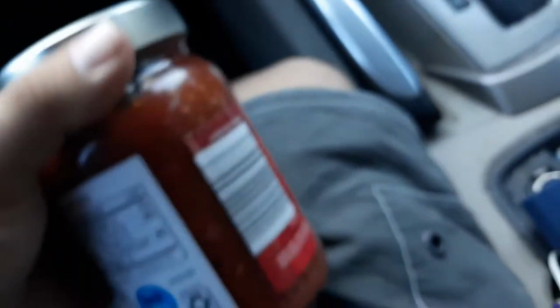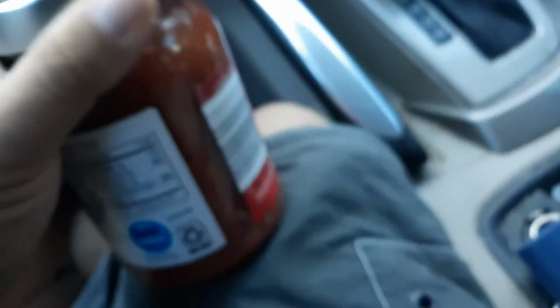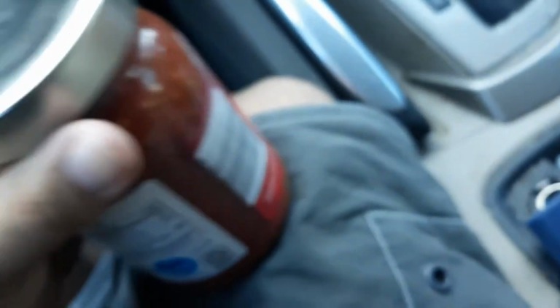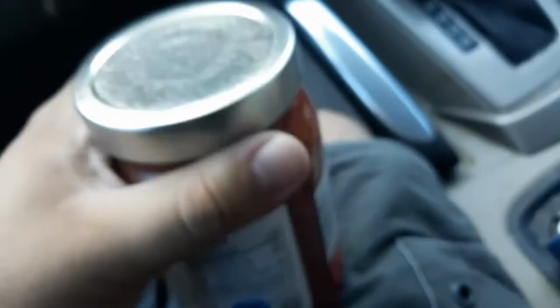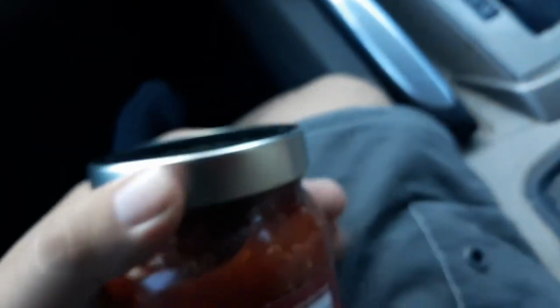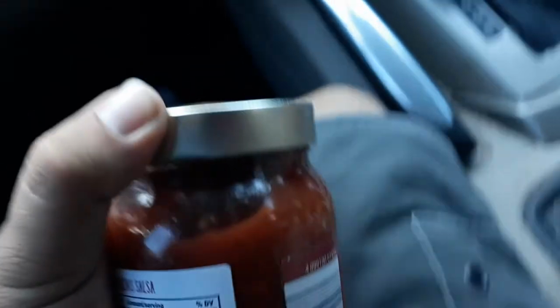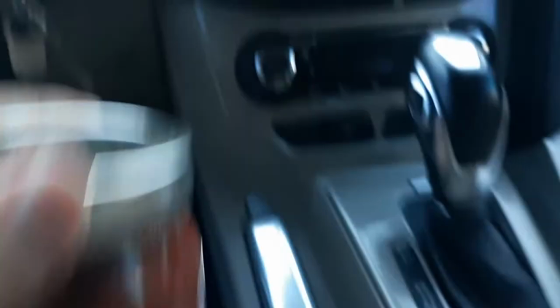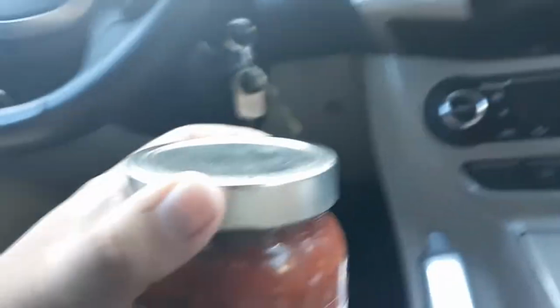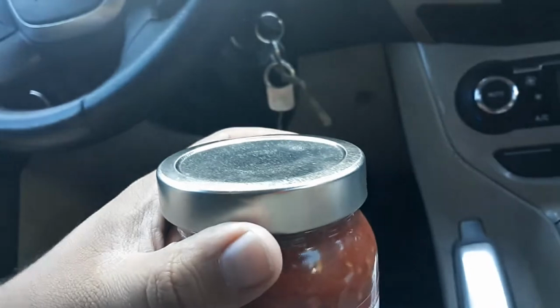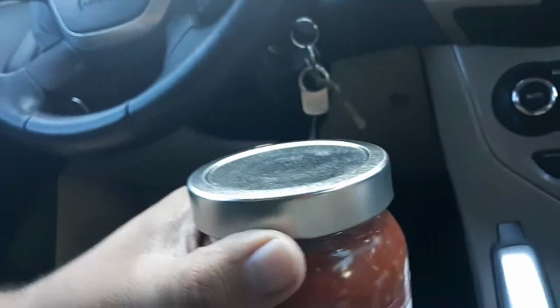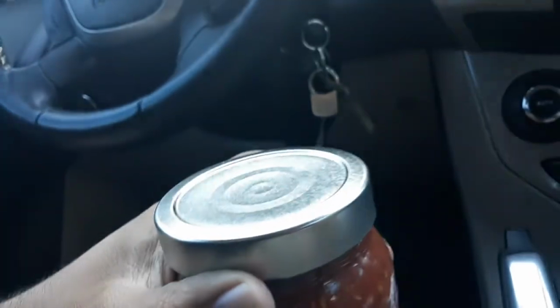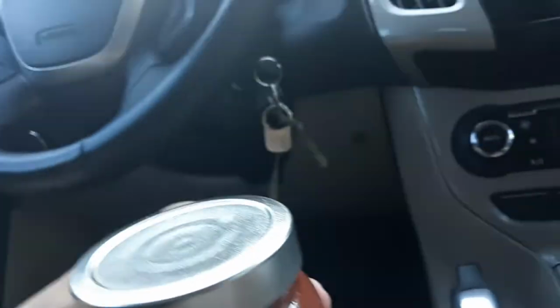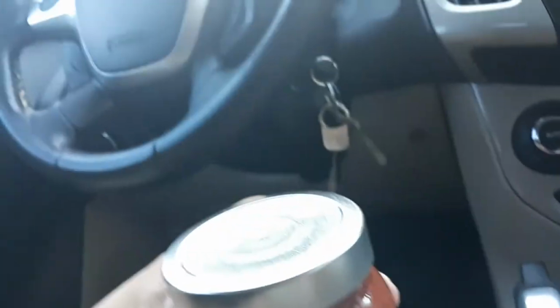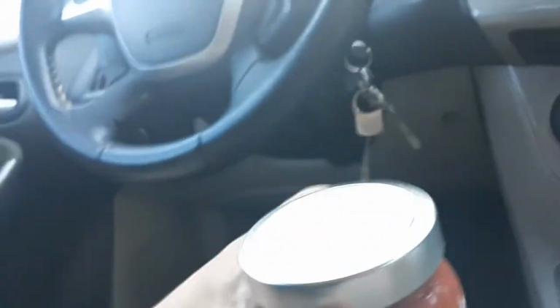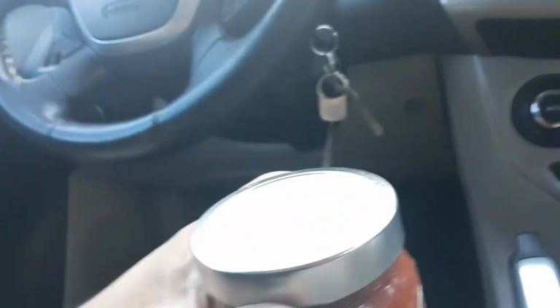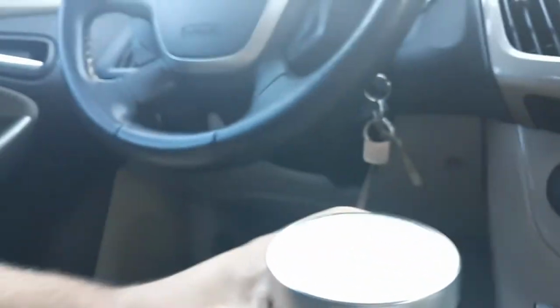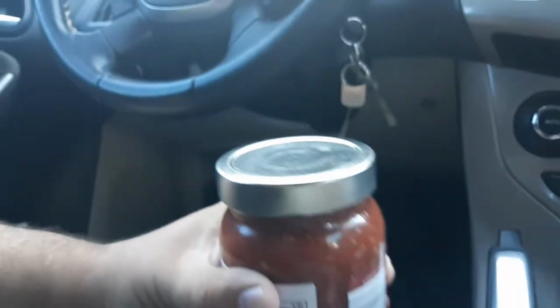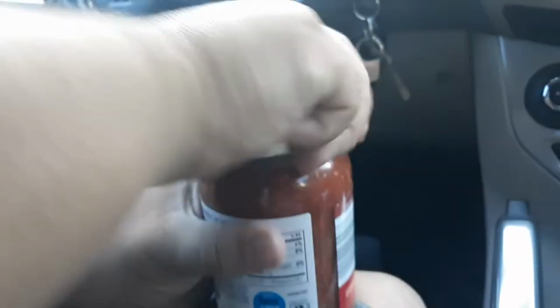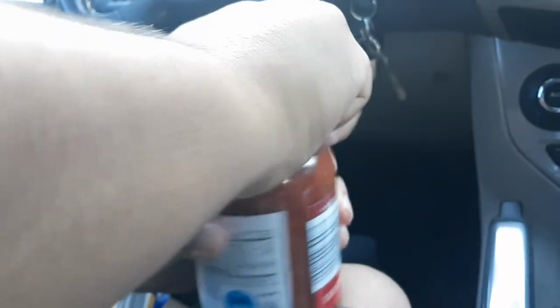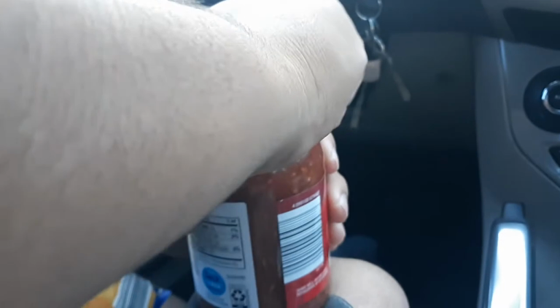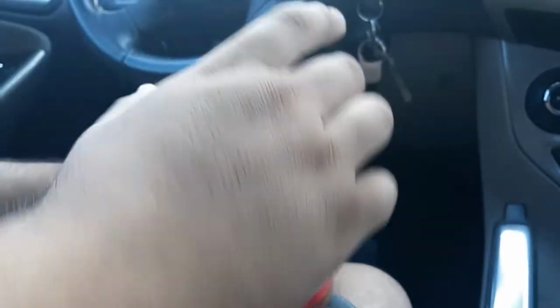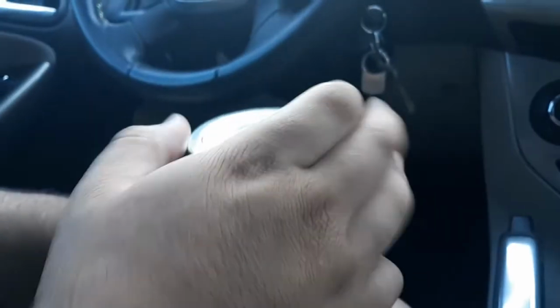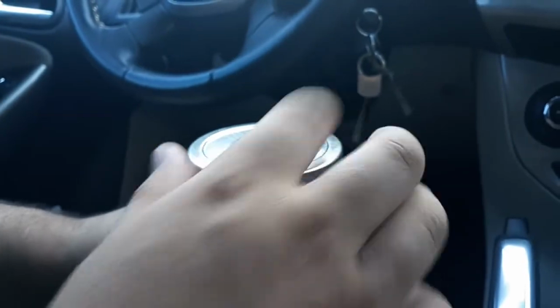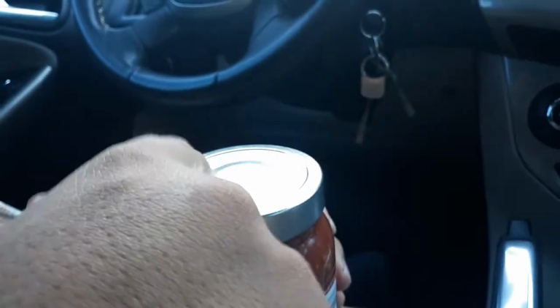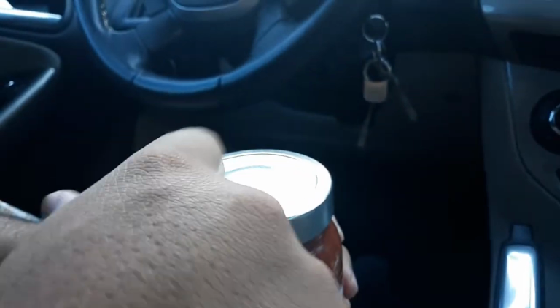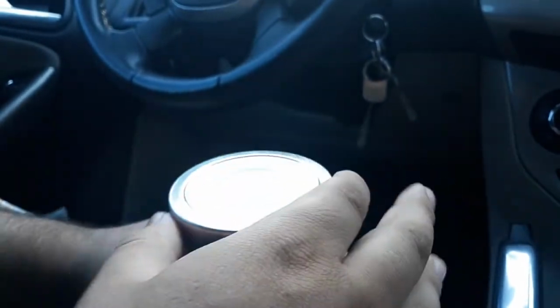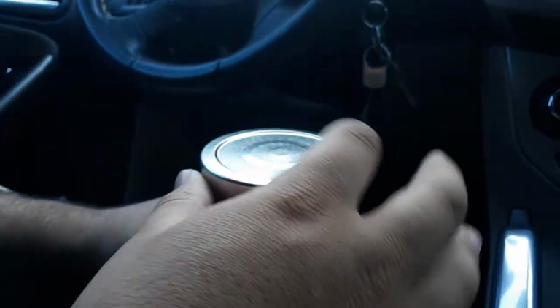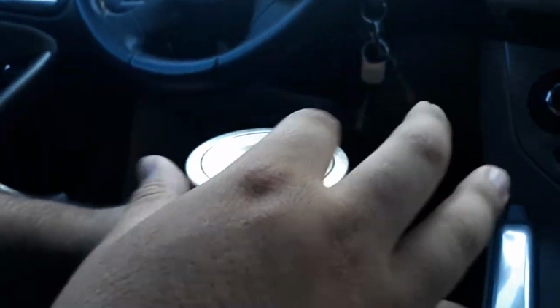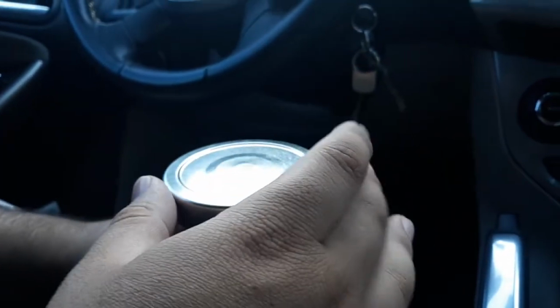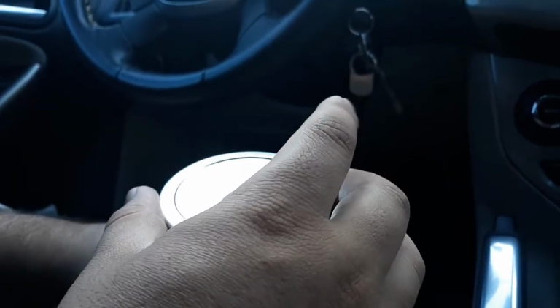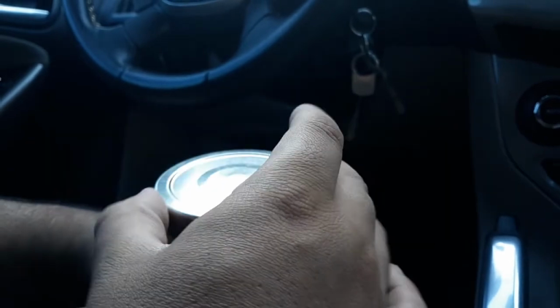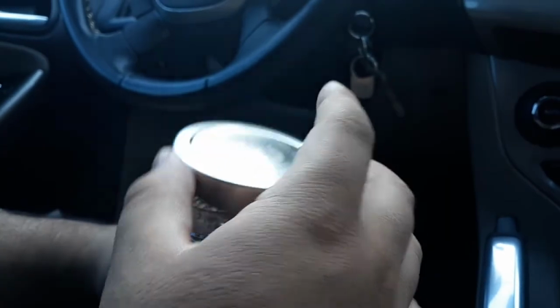Can you hold this? I'm going to open this real quick. Can you hold it right here? Done. The top, it changed now. You just heard it. That's what that noise is.